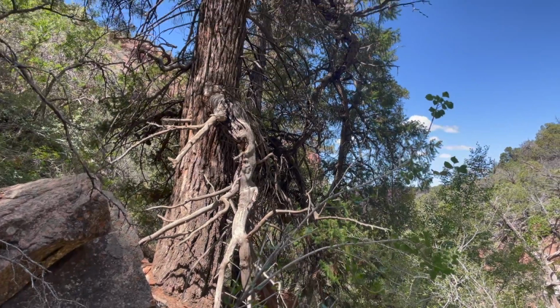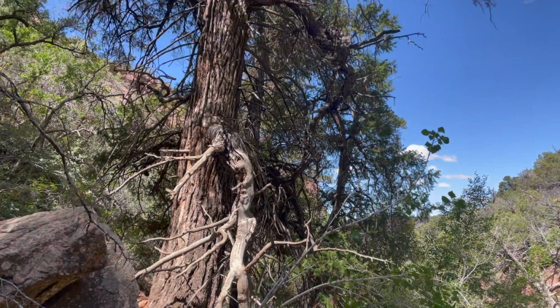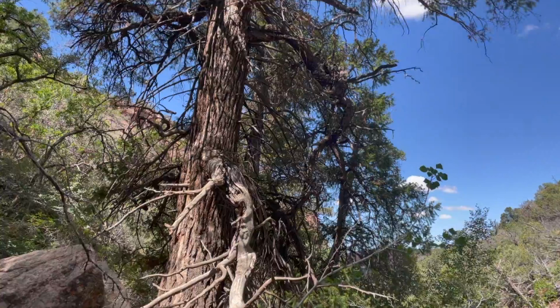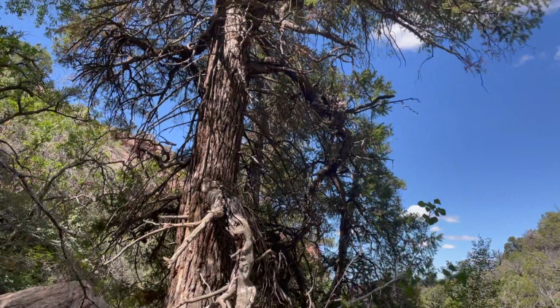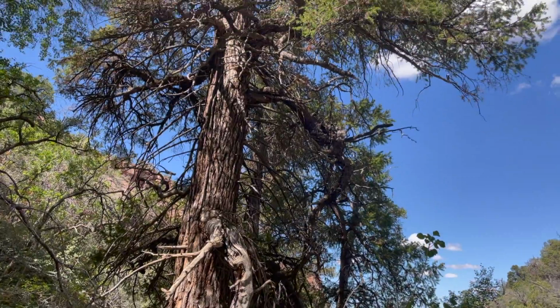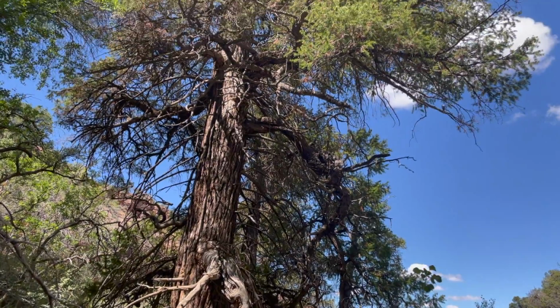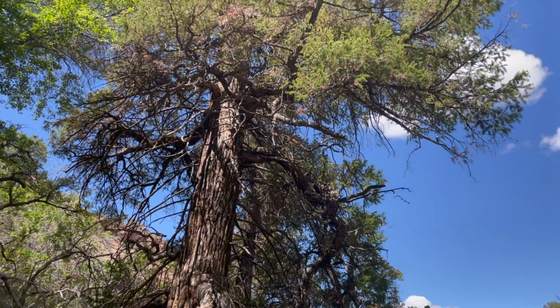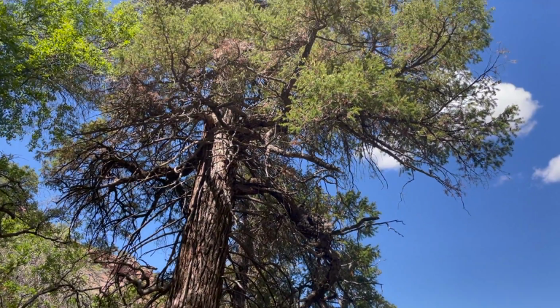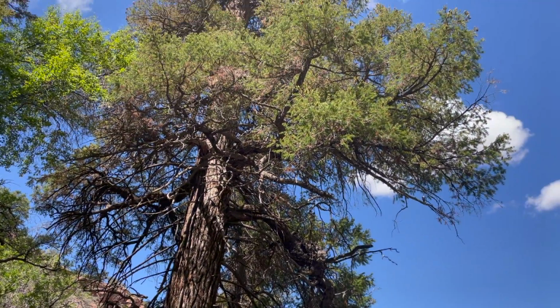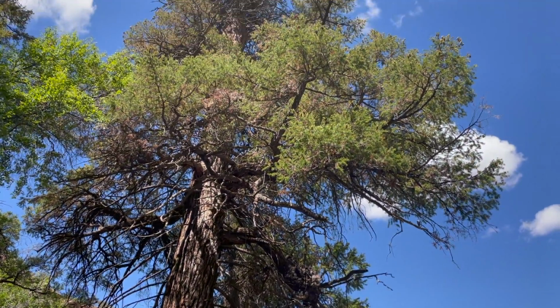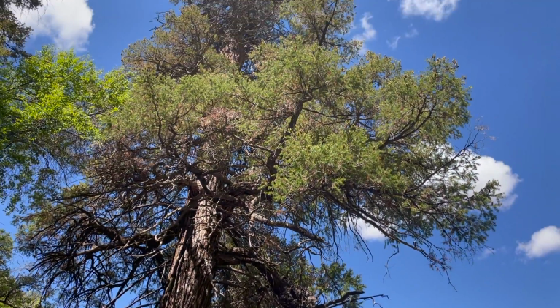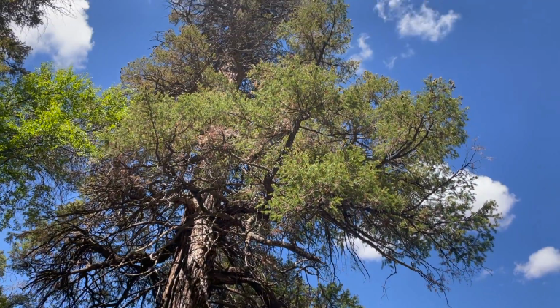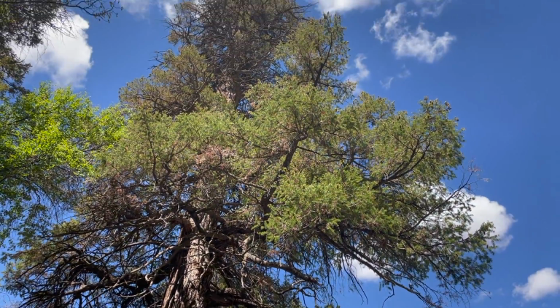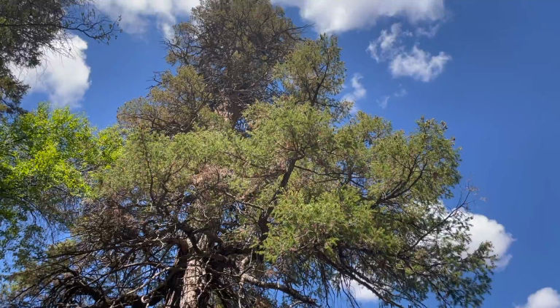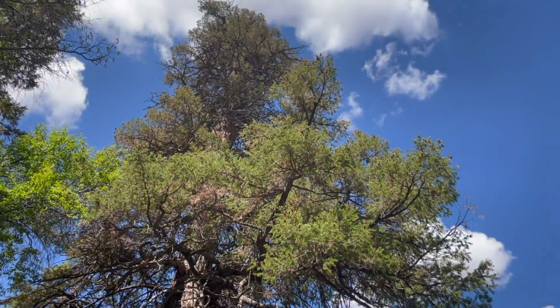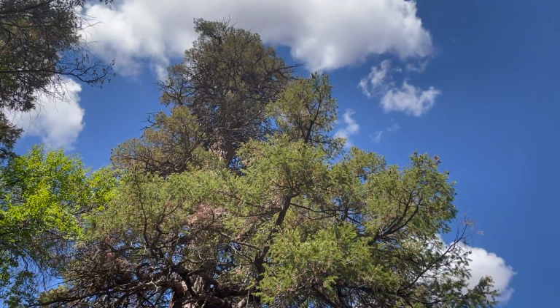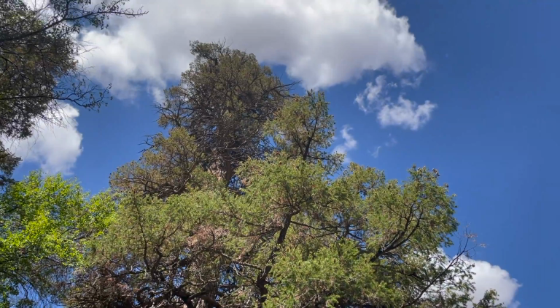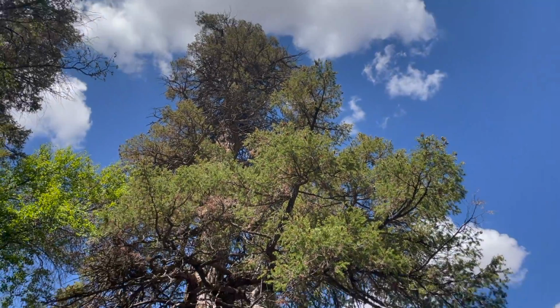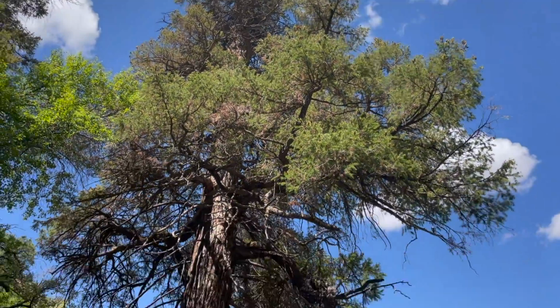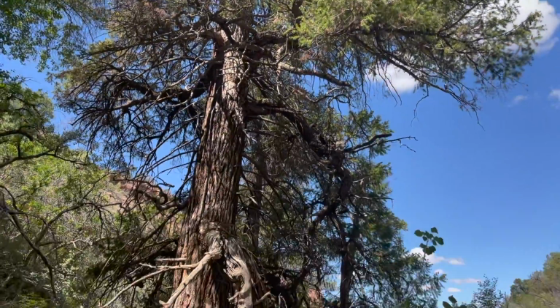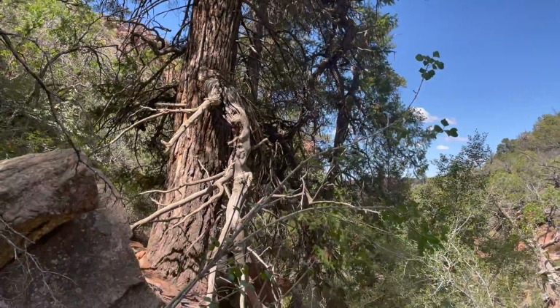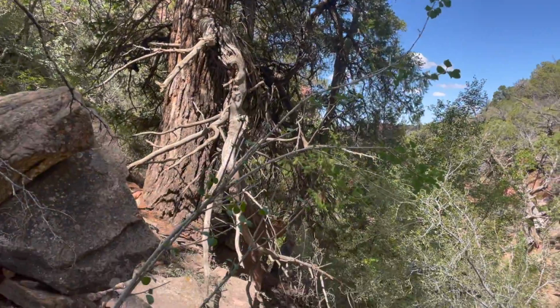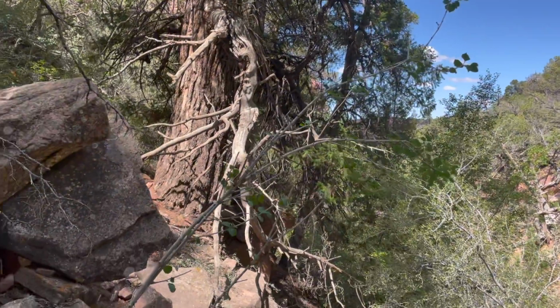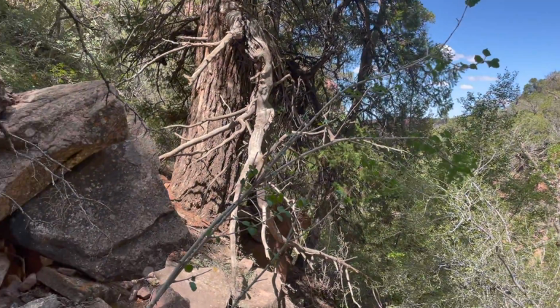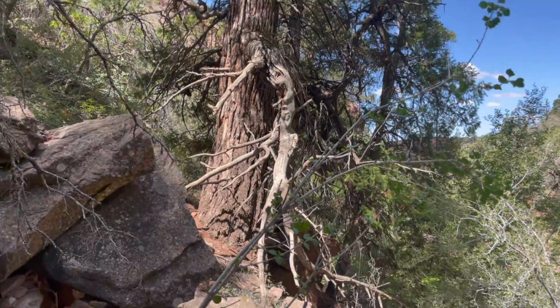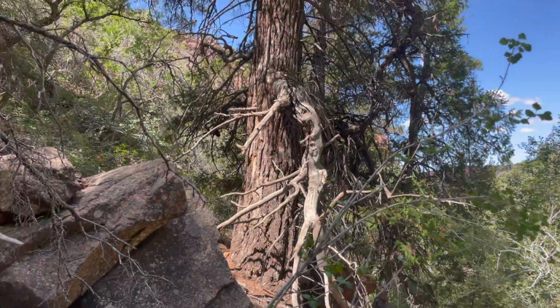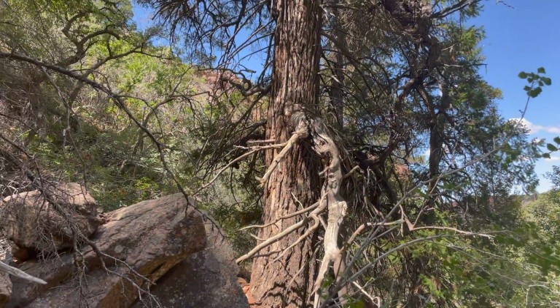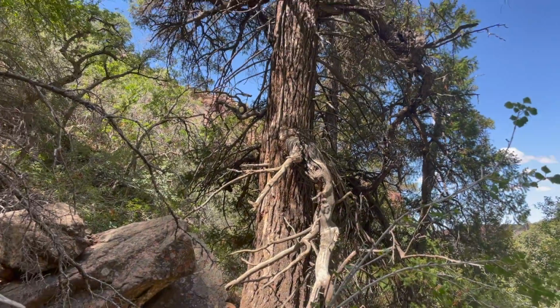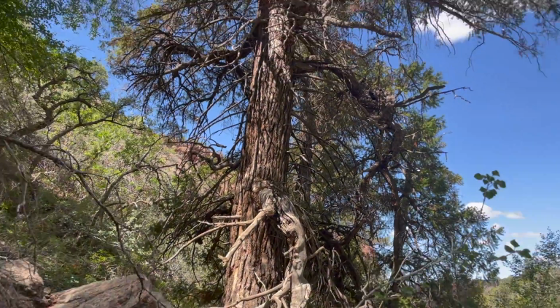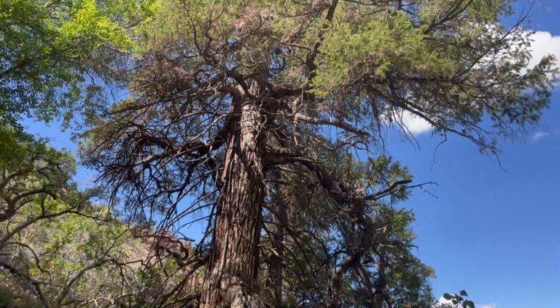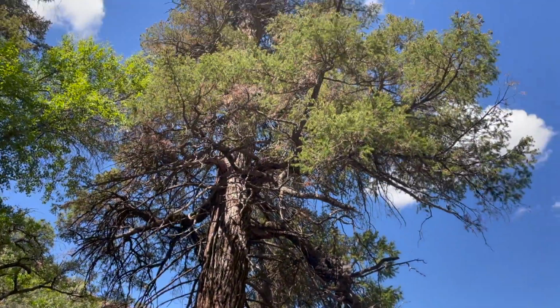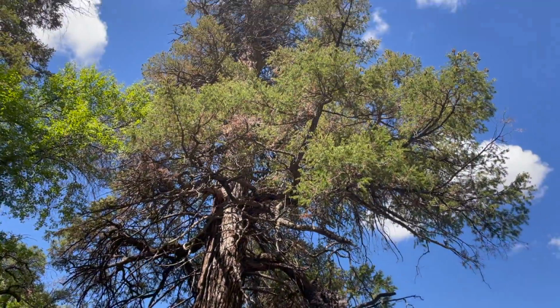Look at this Doug Fir I found in the very head of Rill Canyon. You wouldn't expect it in the middle of the desert, but here we are — nice and gnarly.